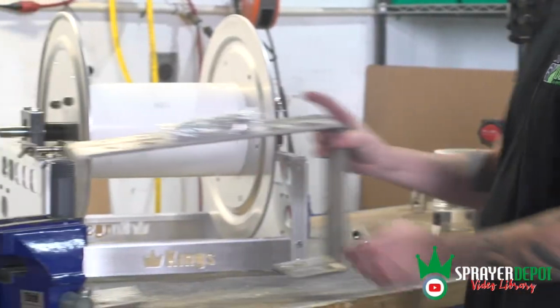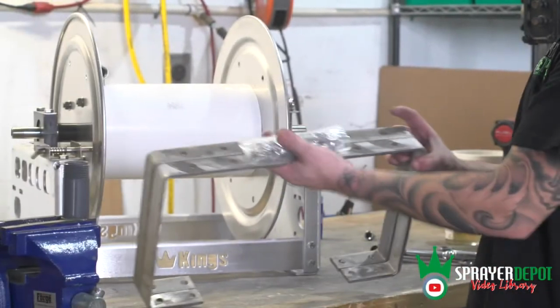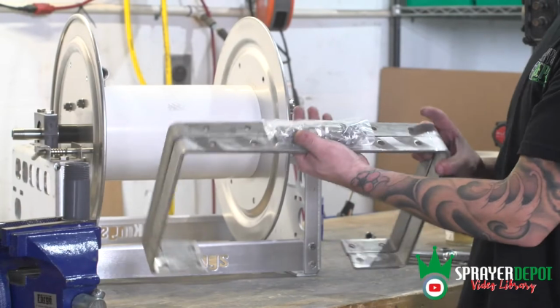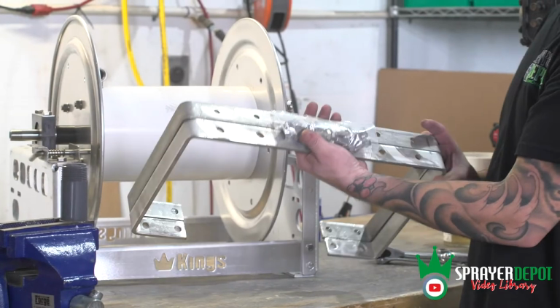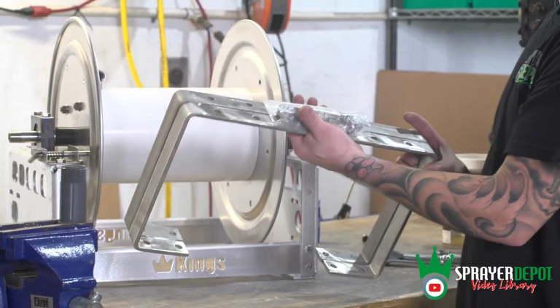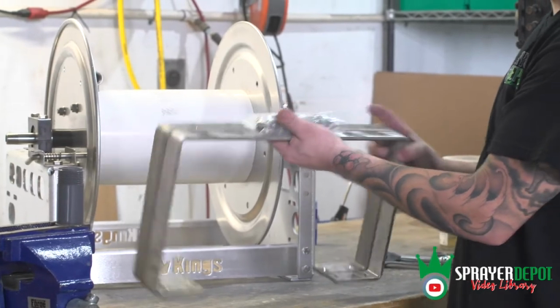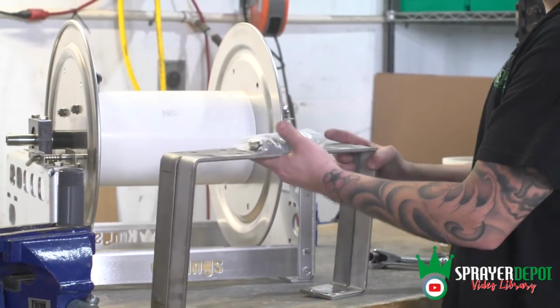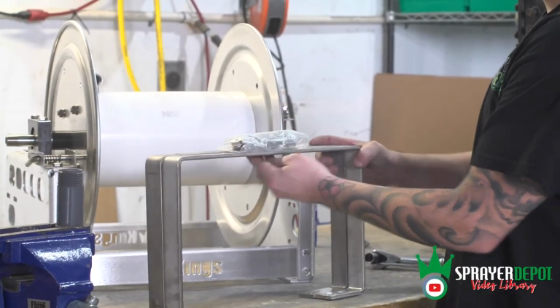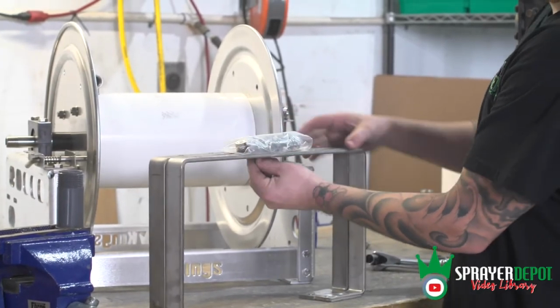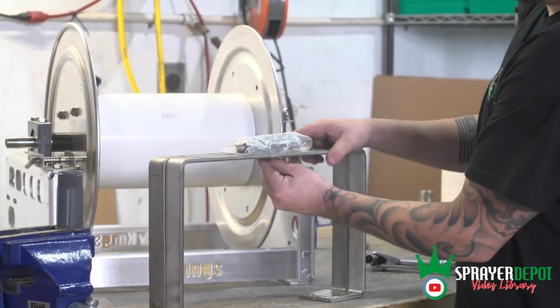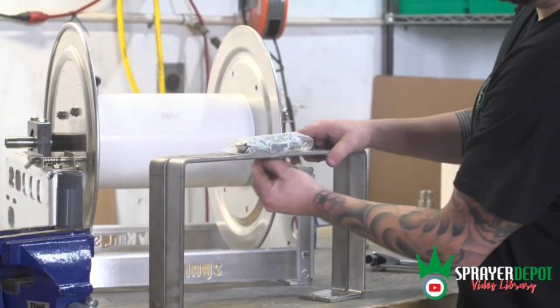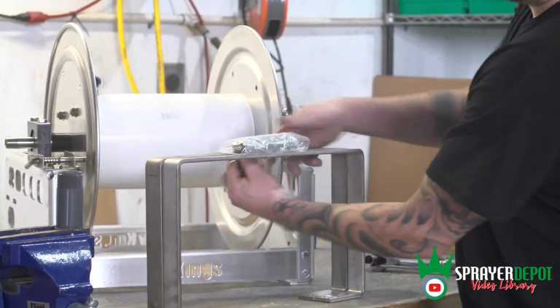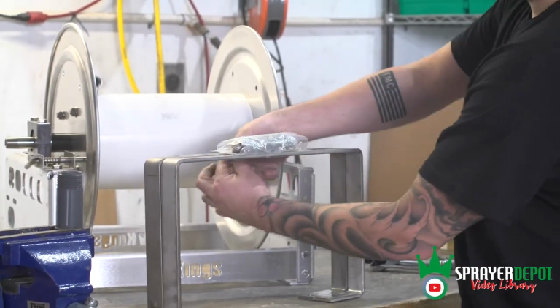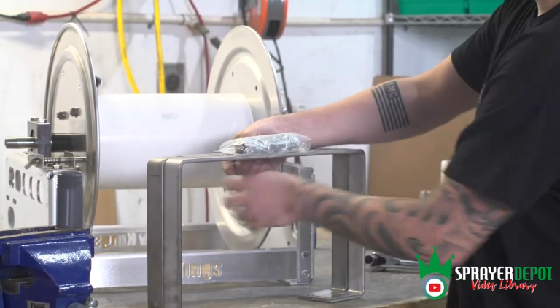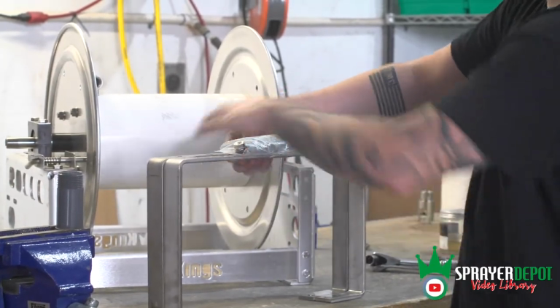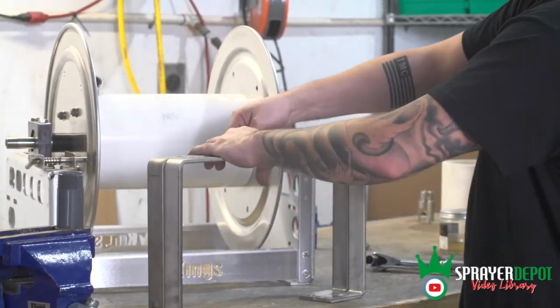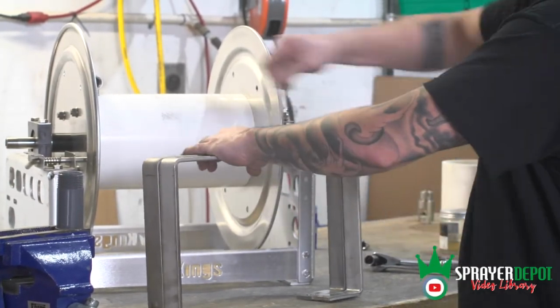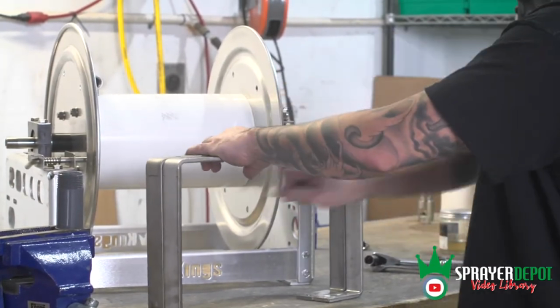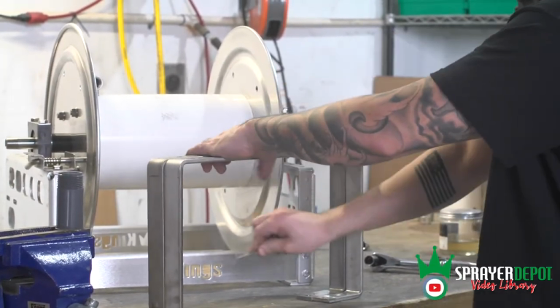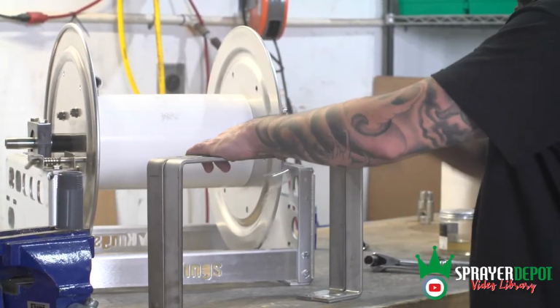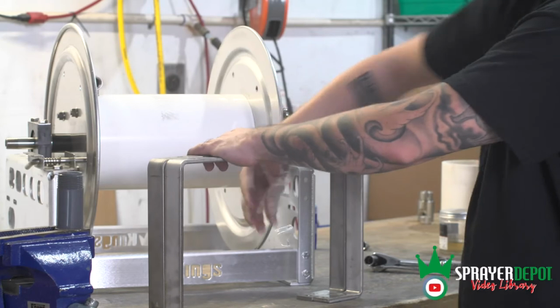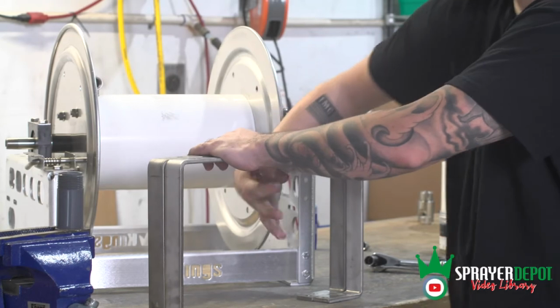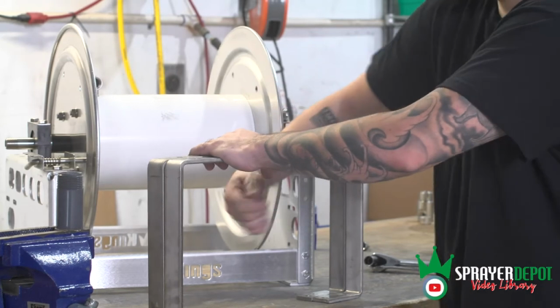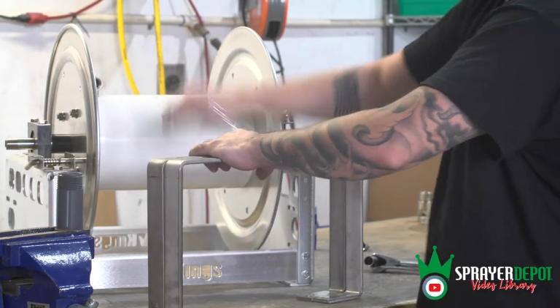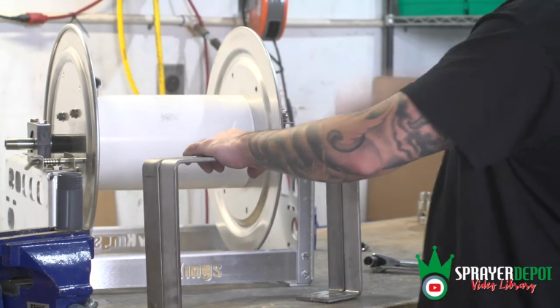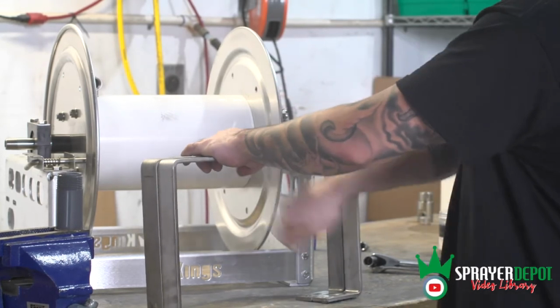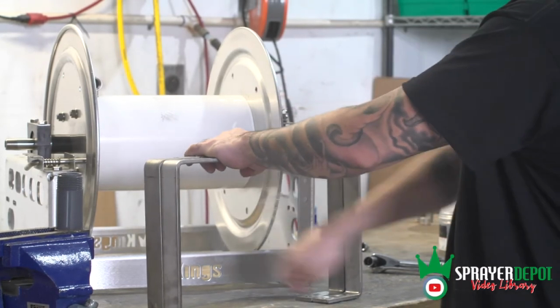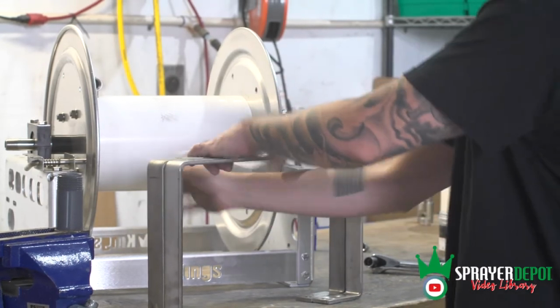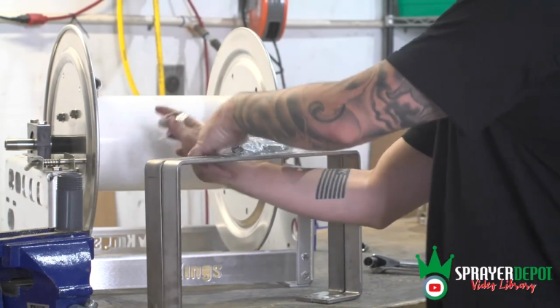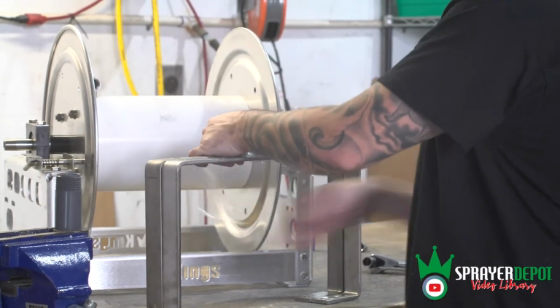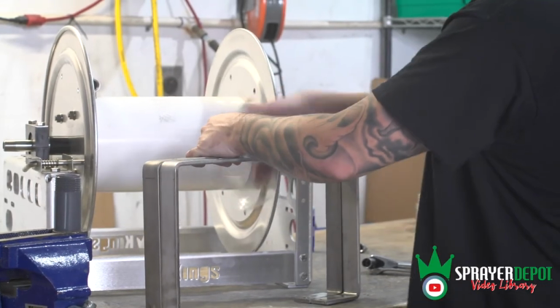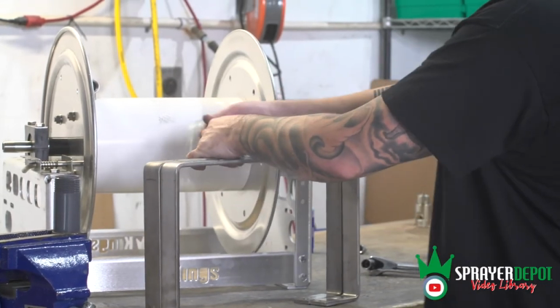The stacking kit will come with the hardware taped to the brackets. Remove the tape and you will have two brackets with the hardware. There are 12 bolts and 12 nuts.